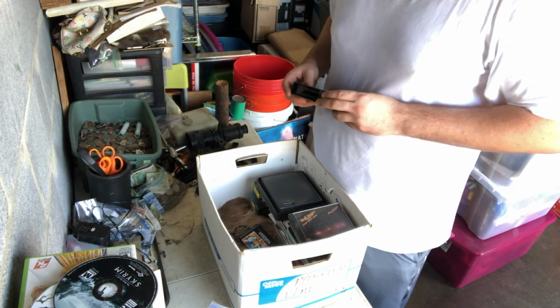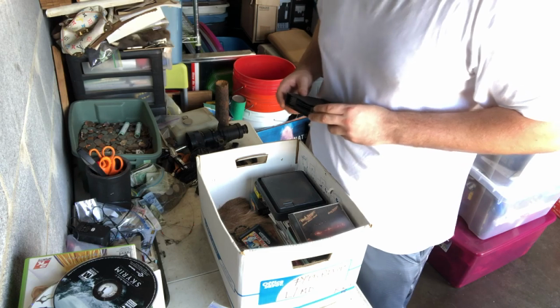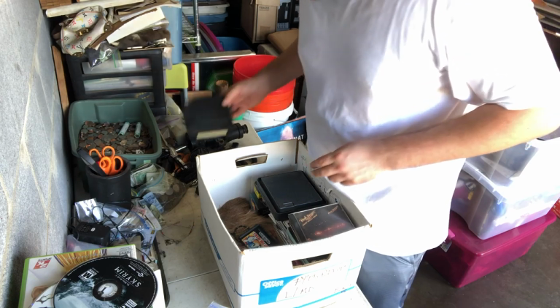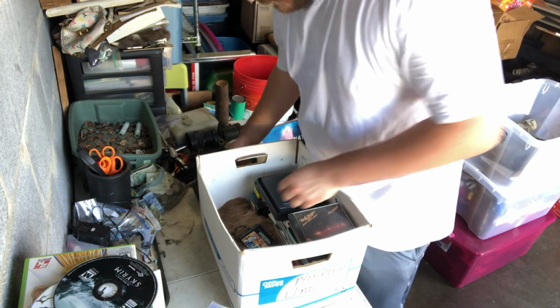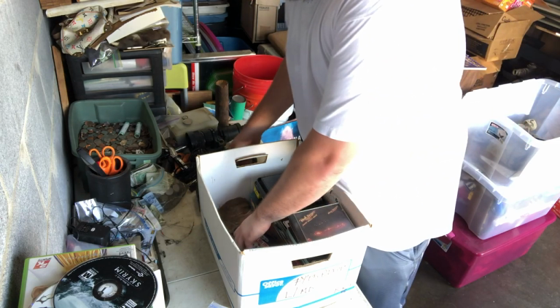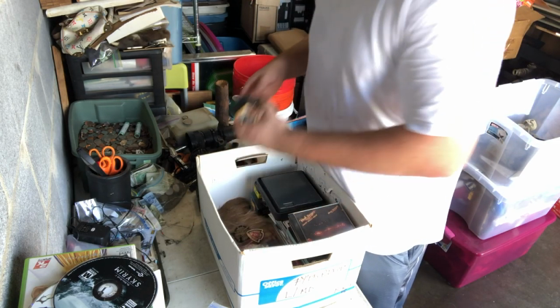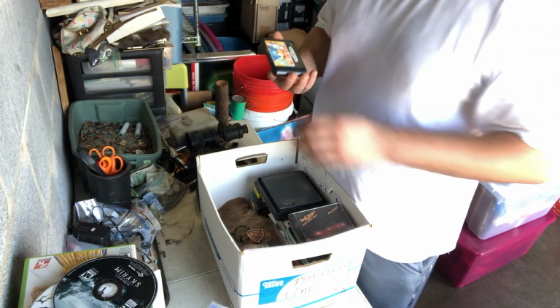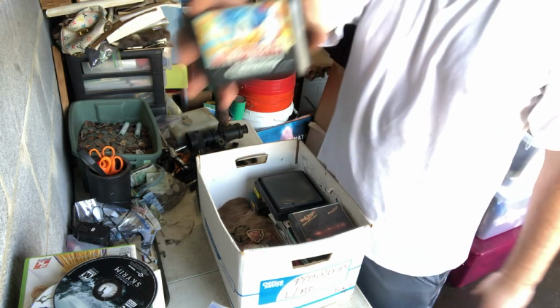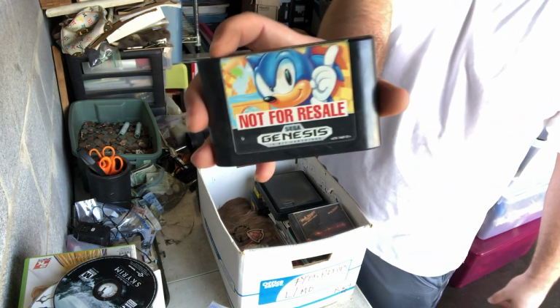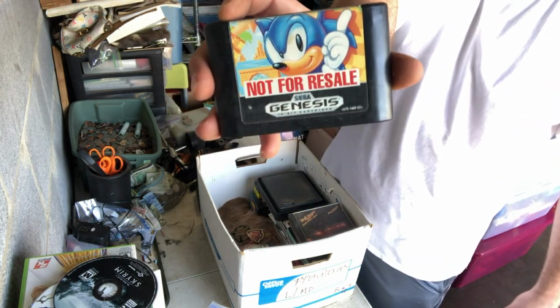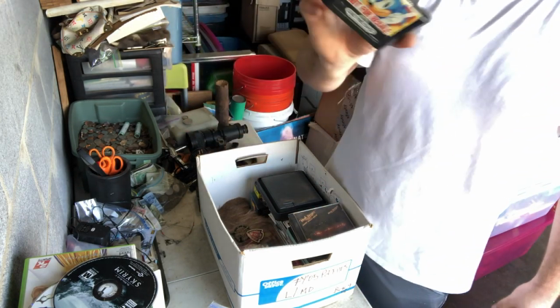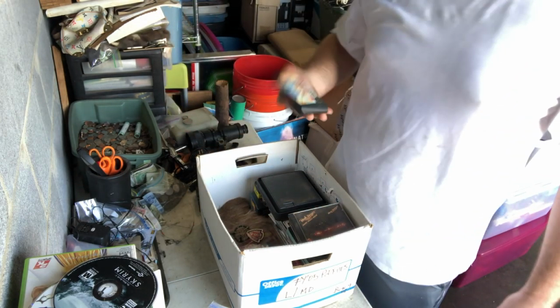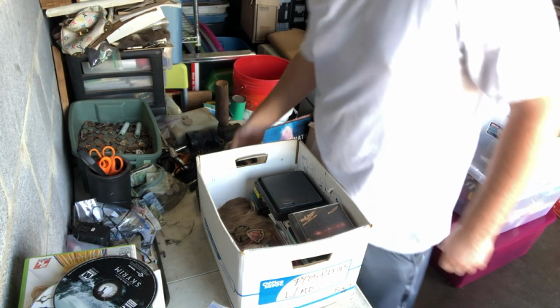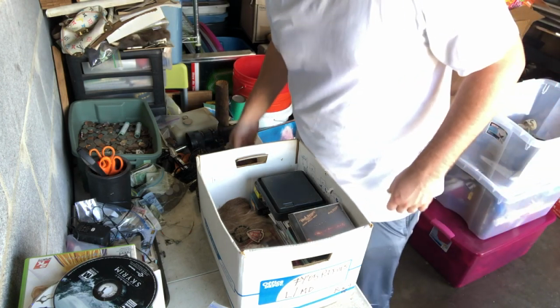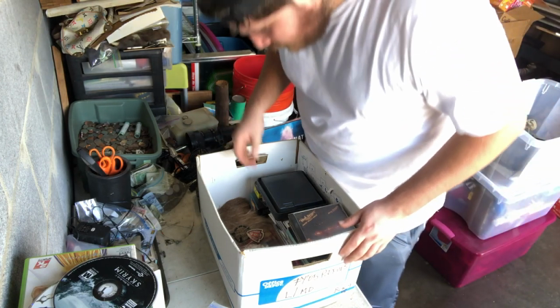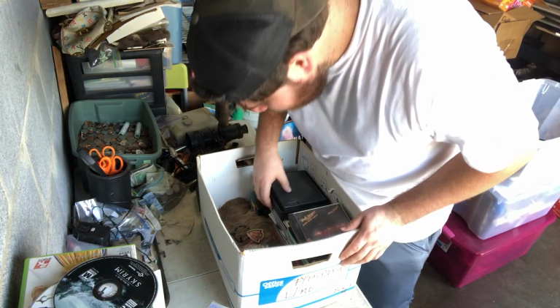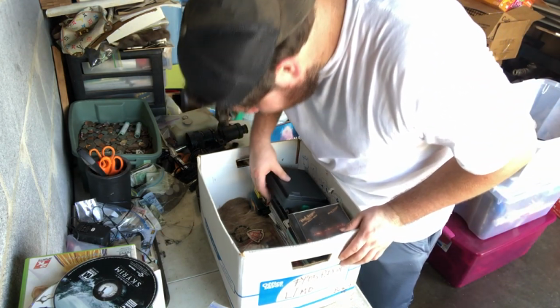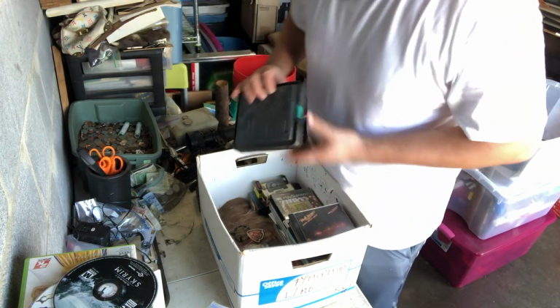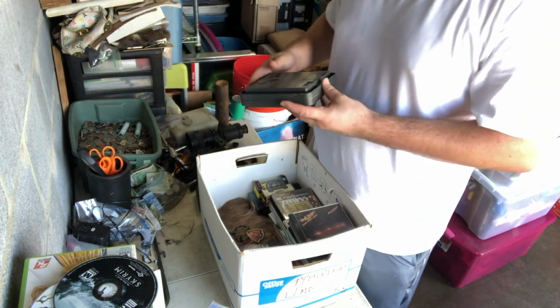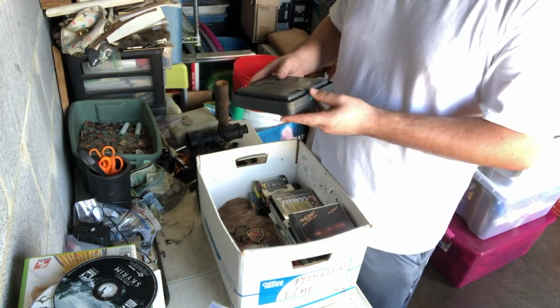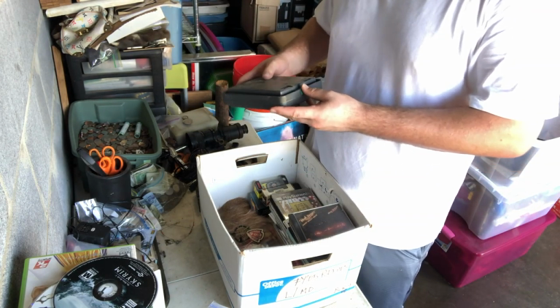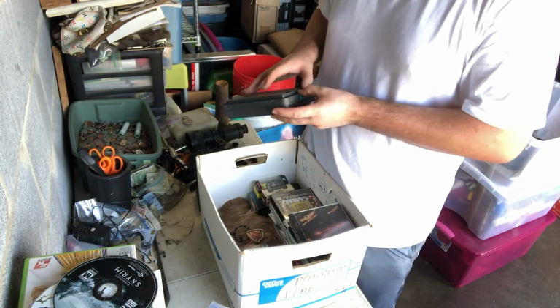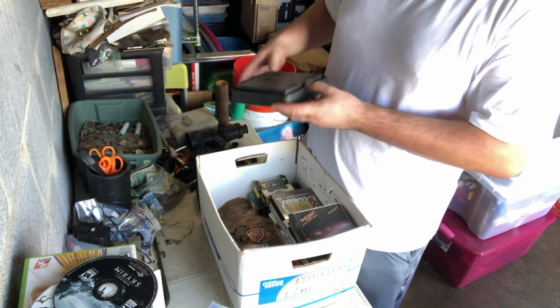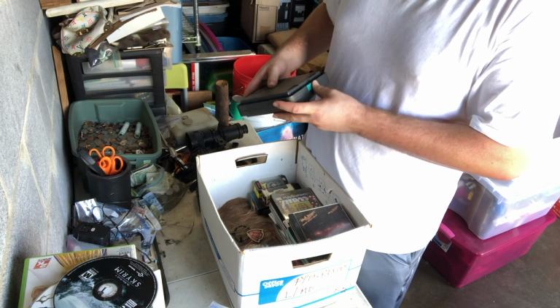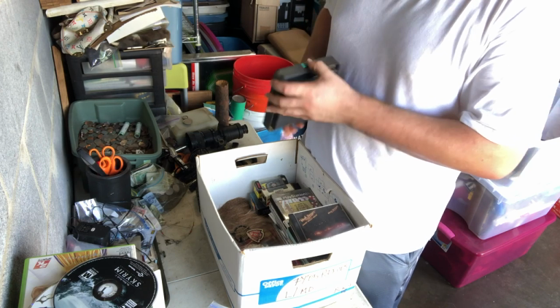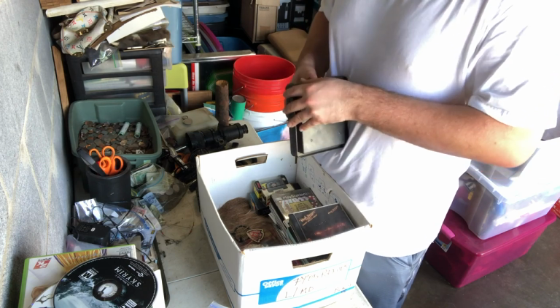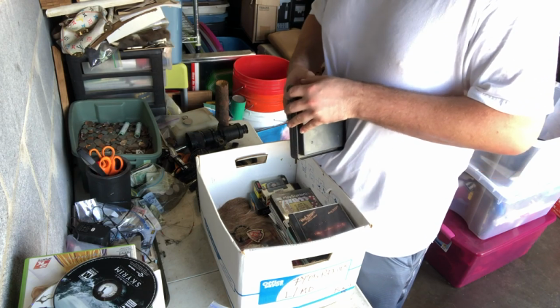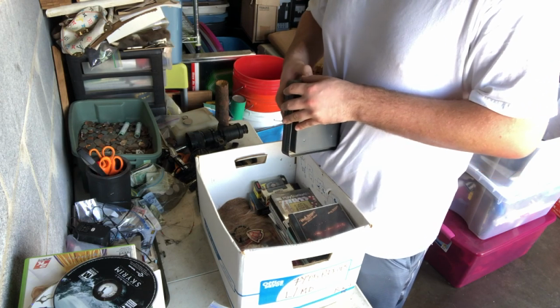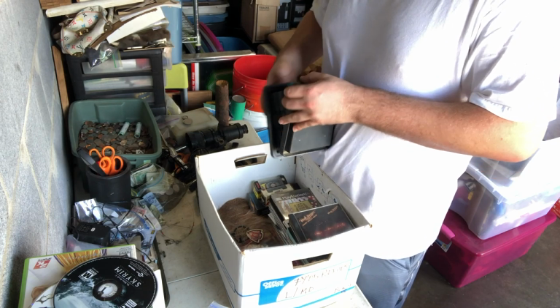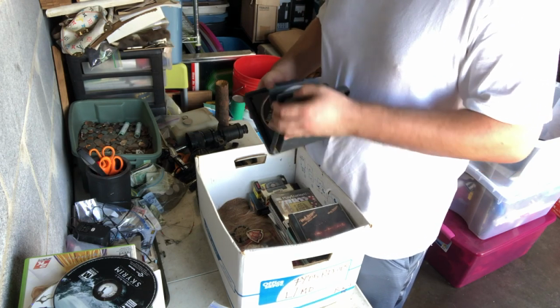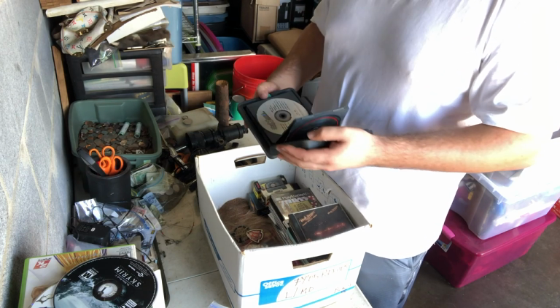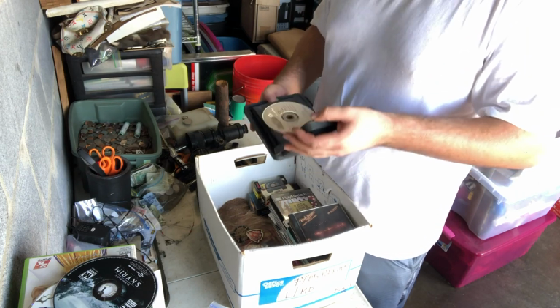A little CD holder. A Sonic not-for-resale game — but I sell these as well whenever I get them. CDs in here. If it wants to open — yep, just some CDs.